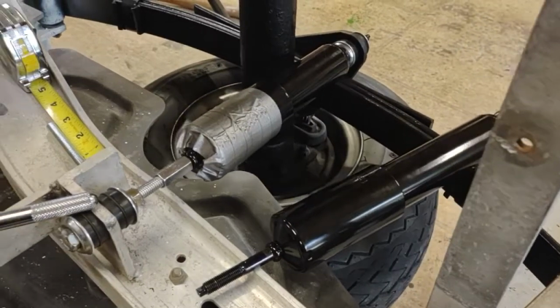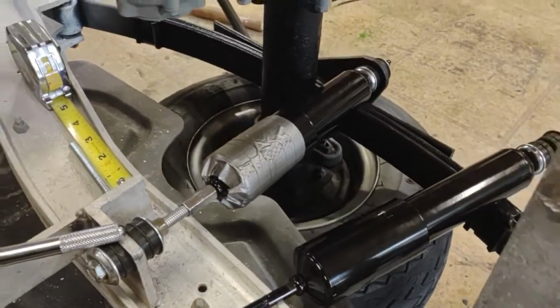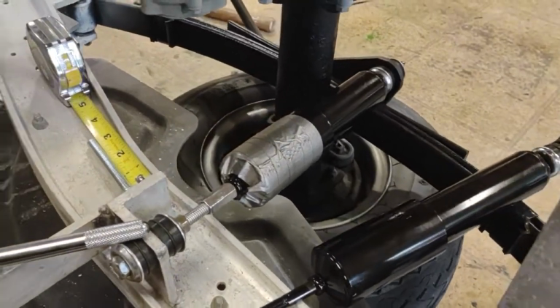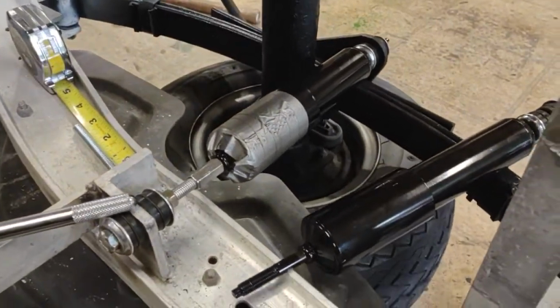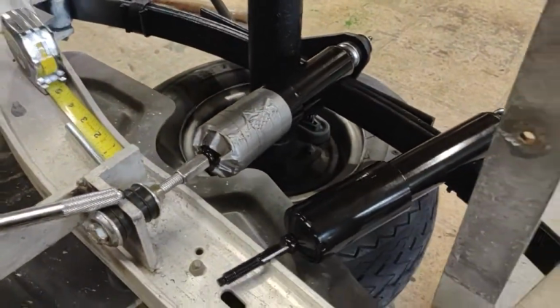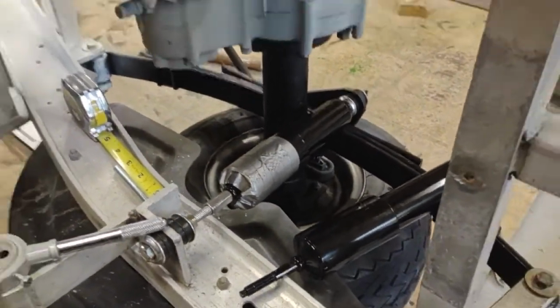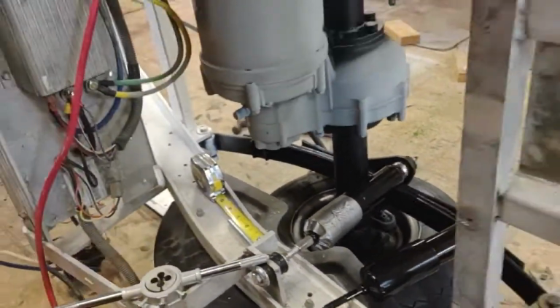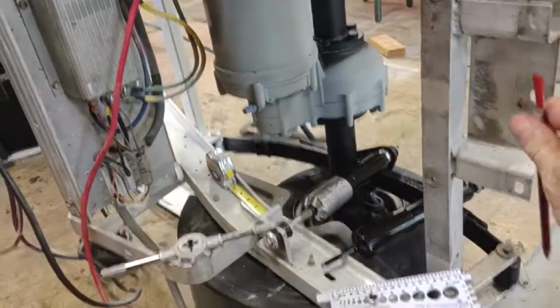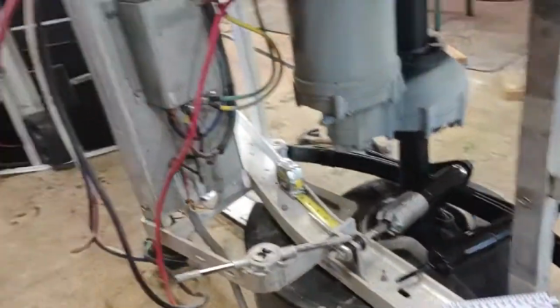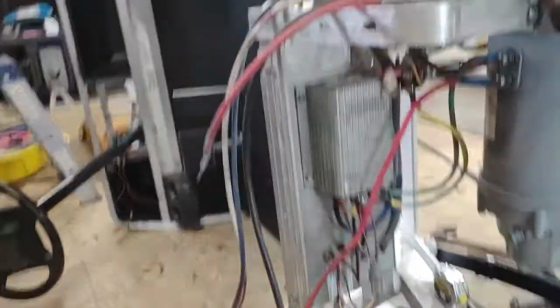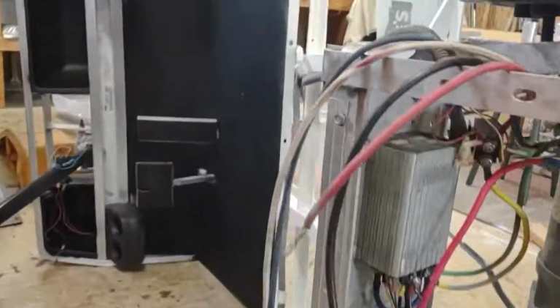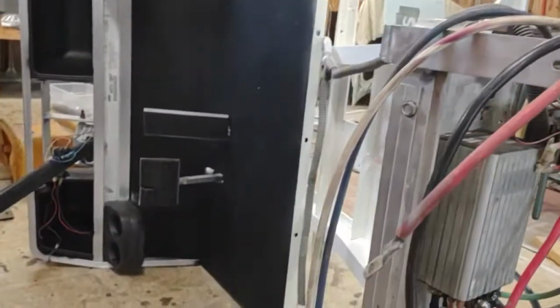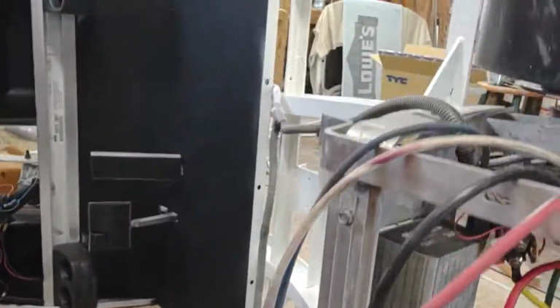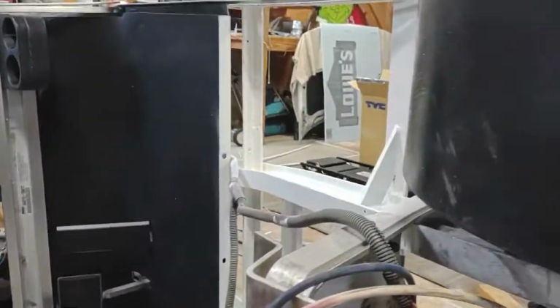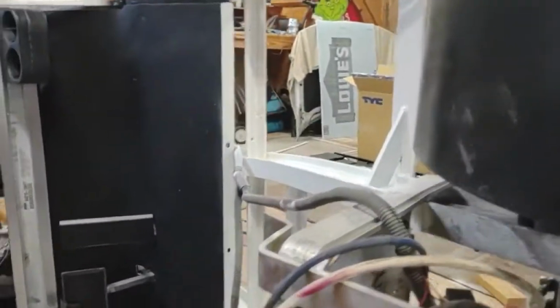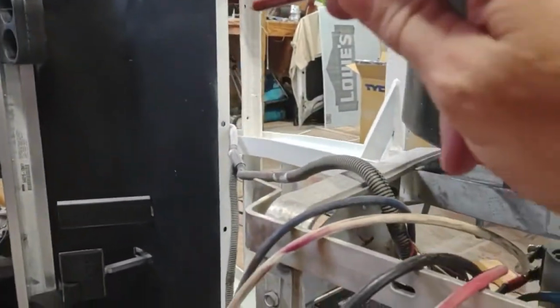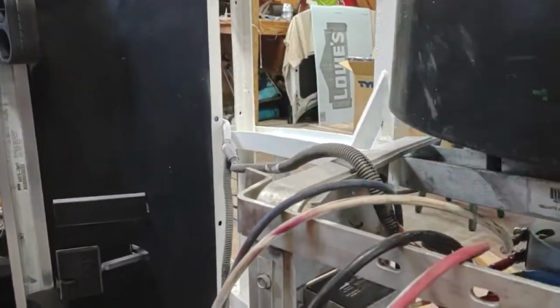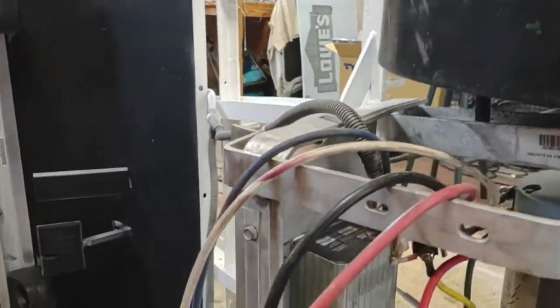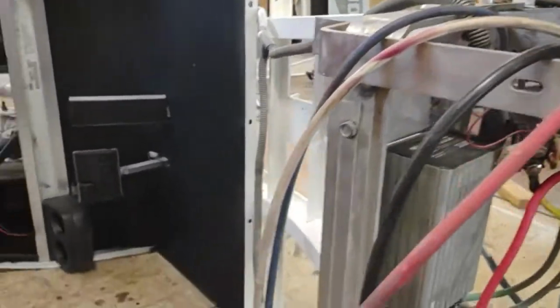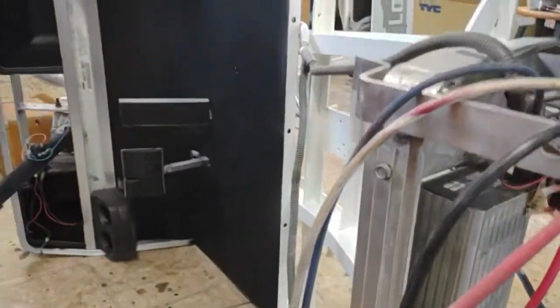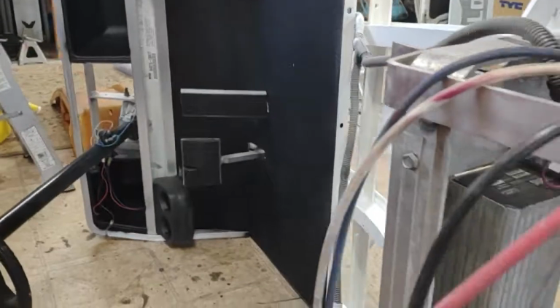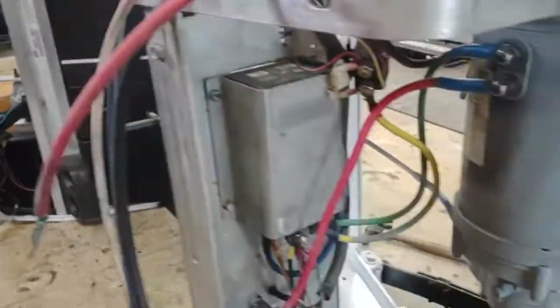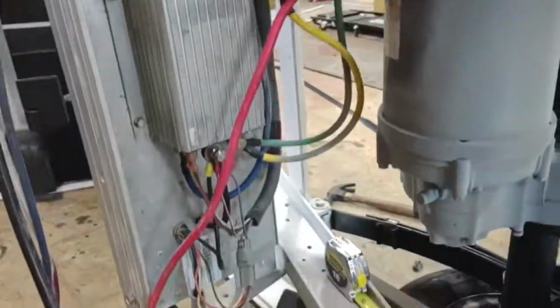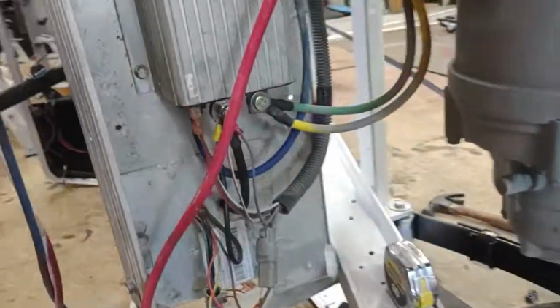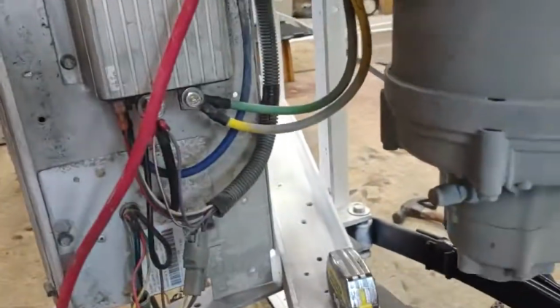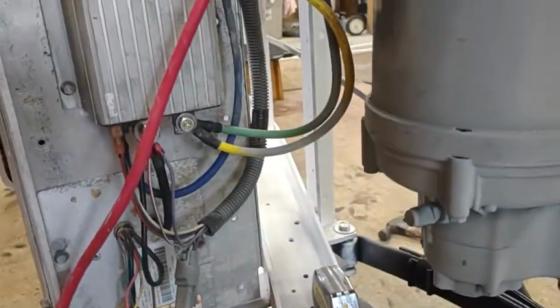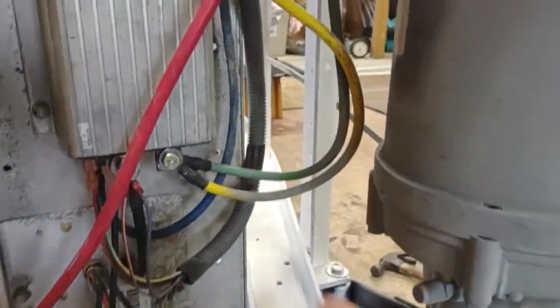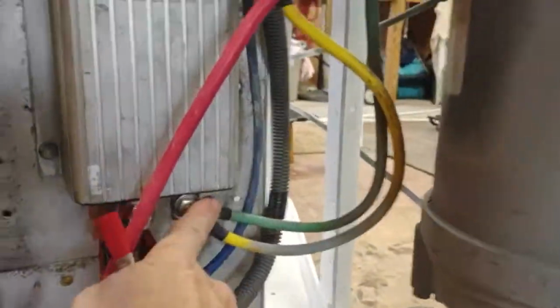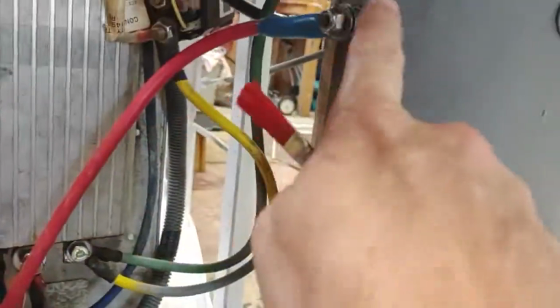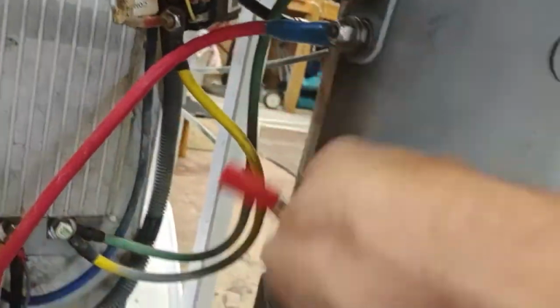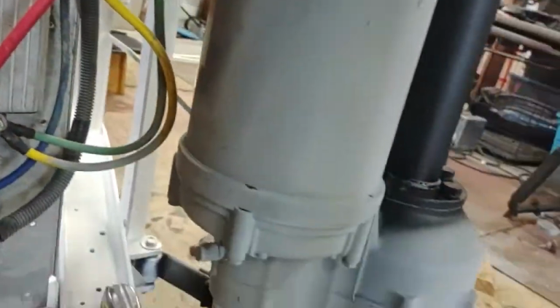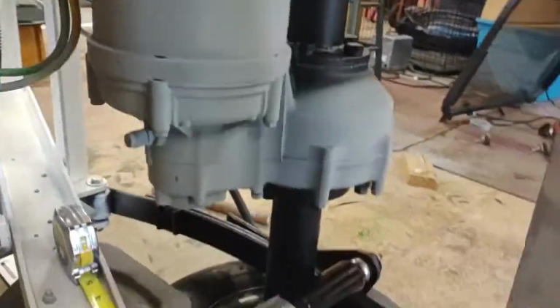Hello, I'm here working on a golf cart. It's laying on its side as I'm doing all kinds of fun stuff to it, mostly the battery boxes. And since I'm doing that, I'm going to do a bunch of other stuff. I've got everything cleaned up, all the electrical connectors all nice and shiny.